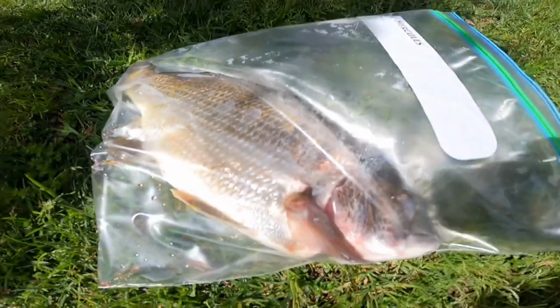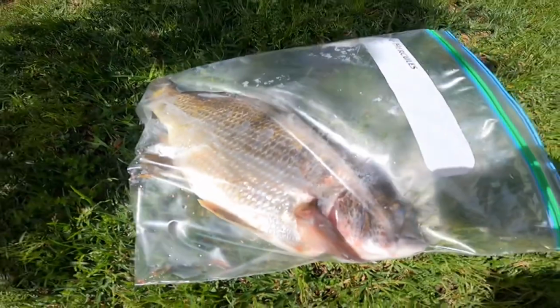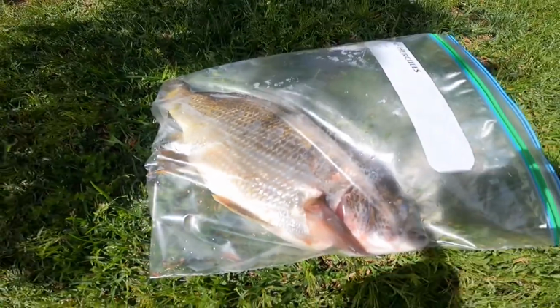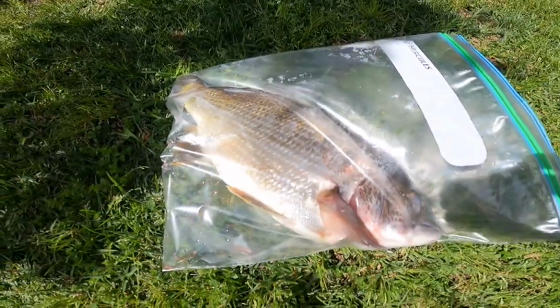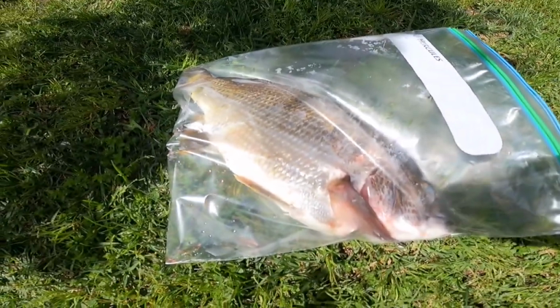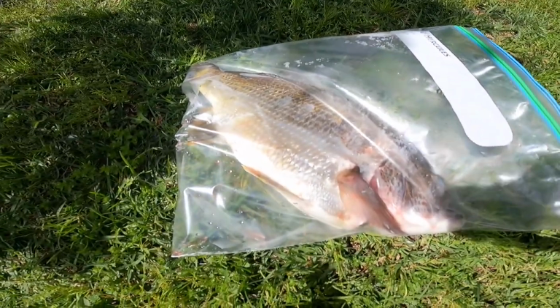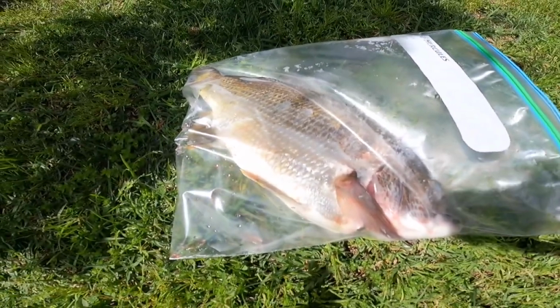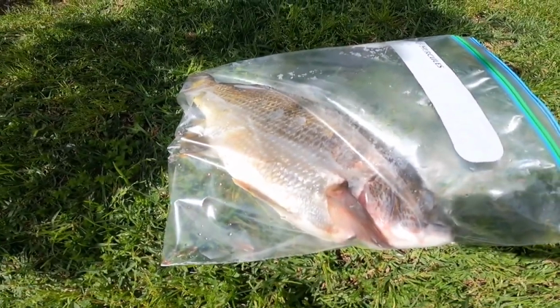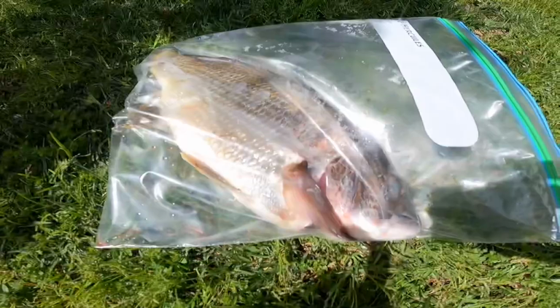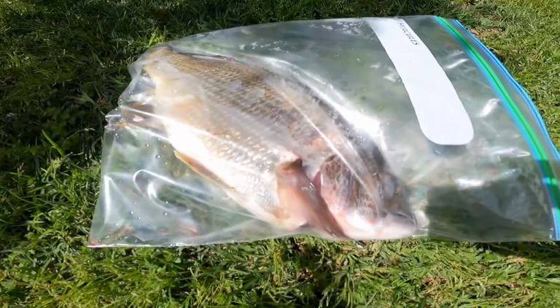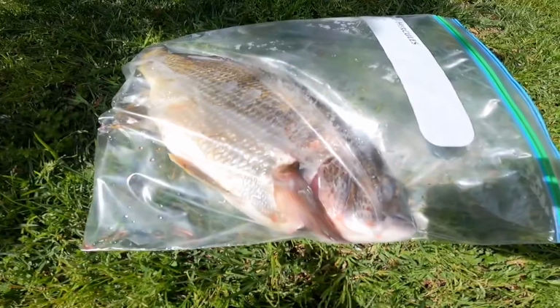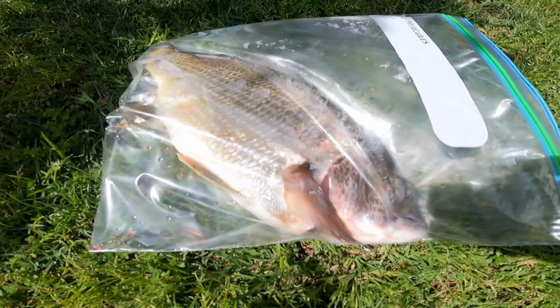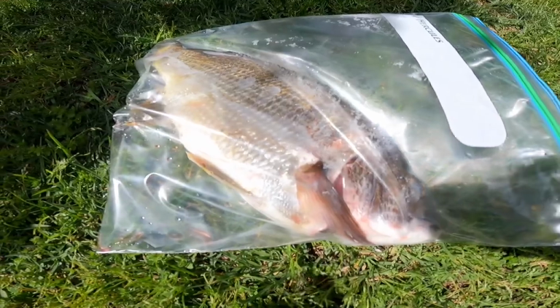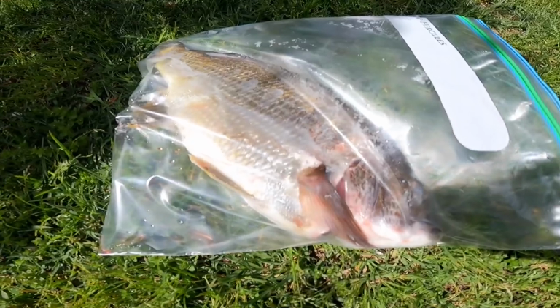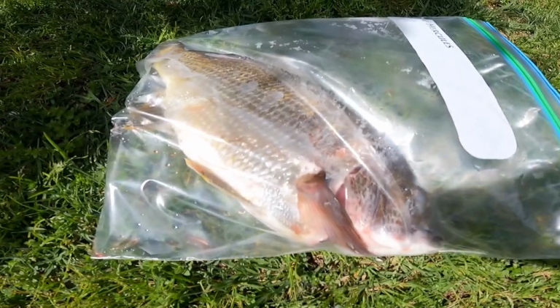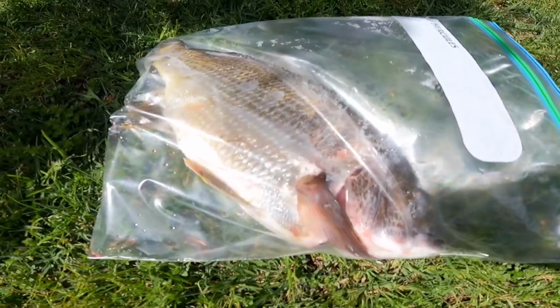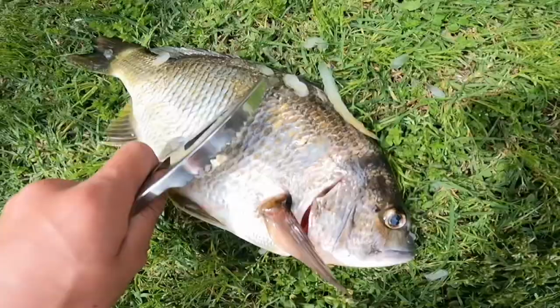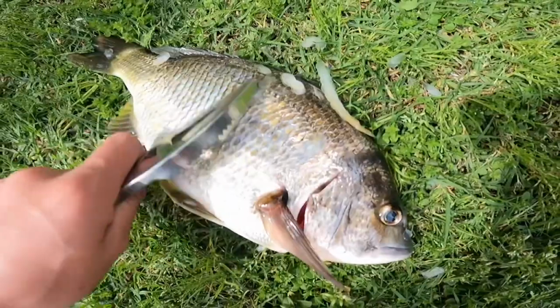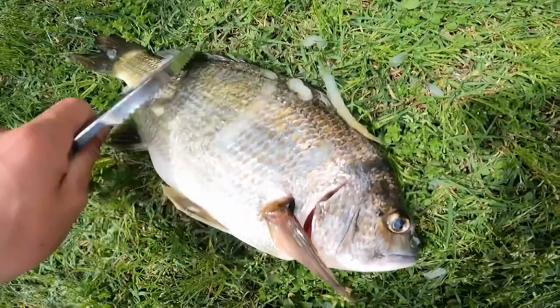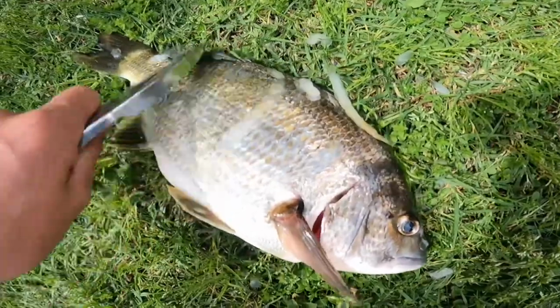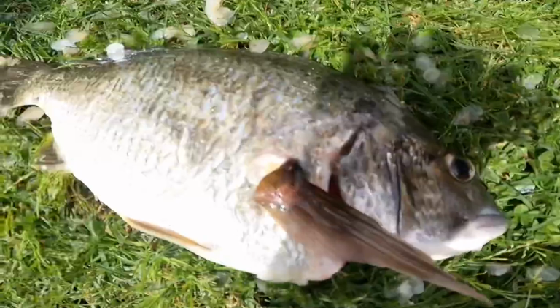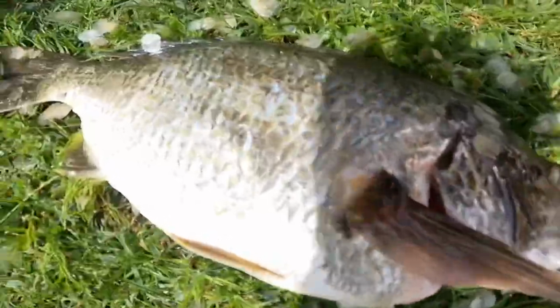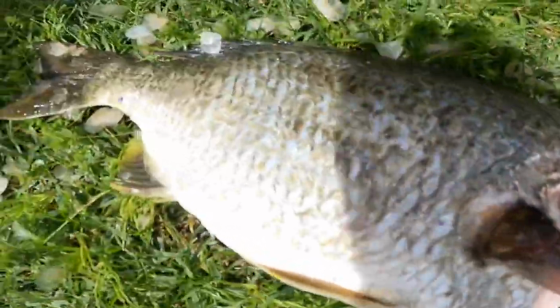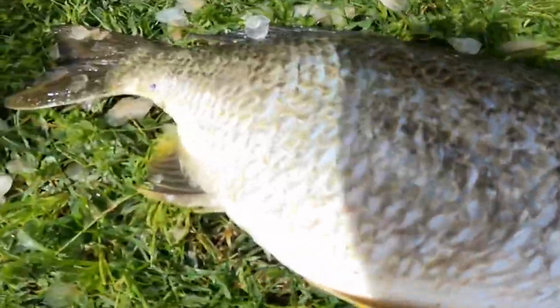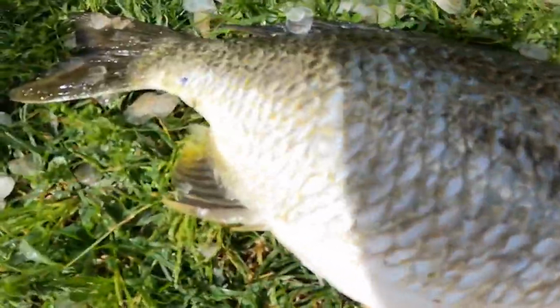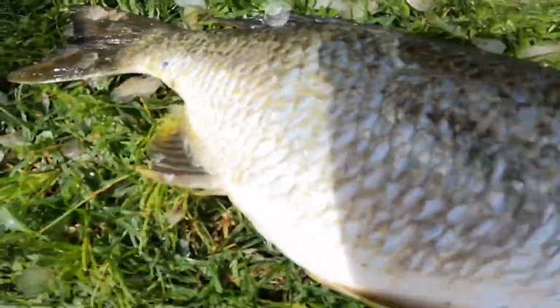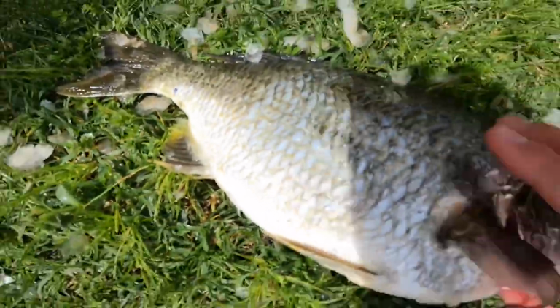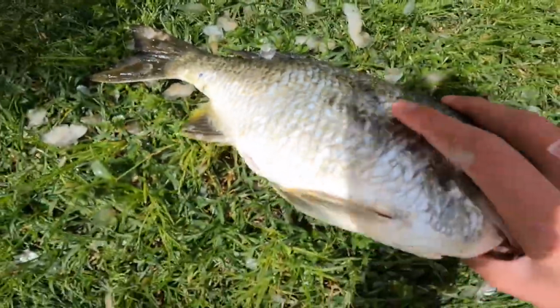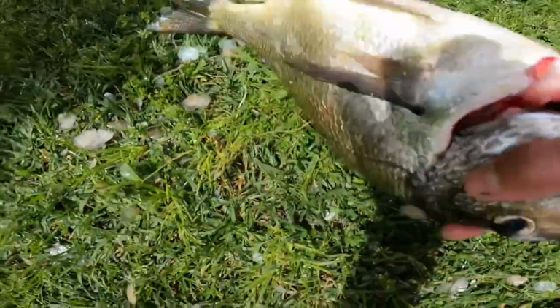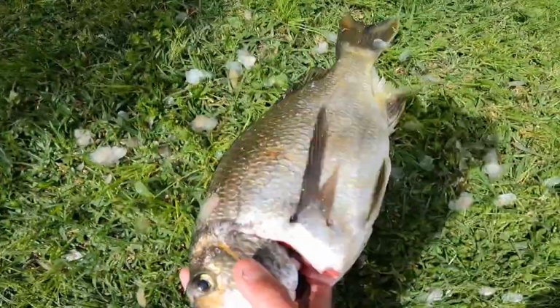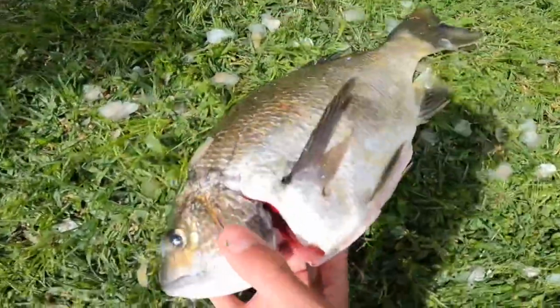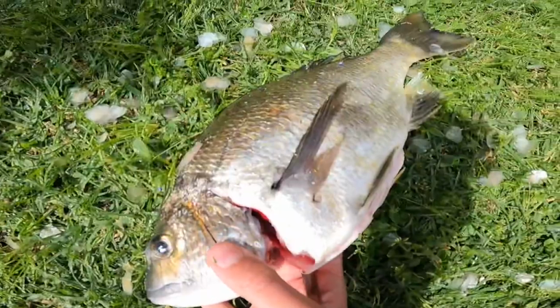It's the next day and I'm just going to quickly scale the brim outside, then fillet both sides inside. Alright, that's one side done, now I'll flip it over and do the other.